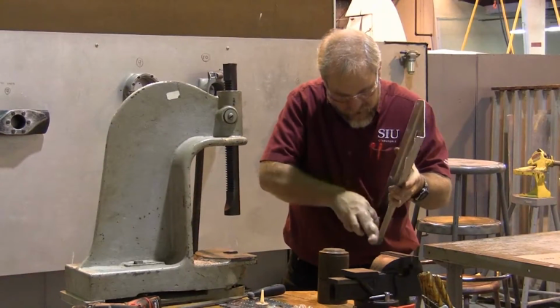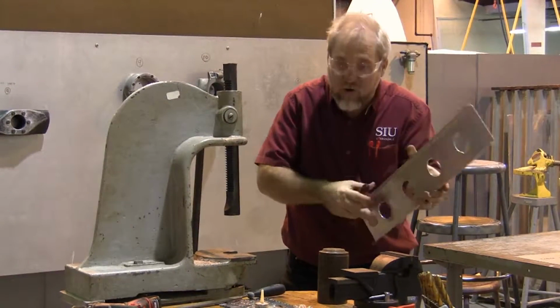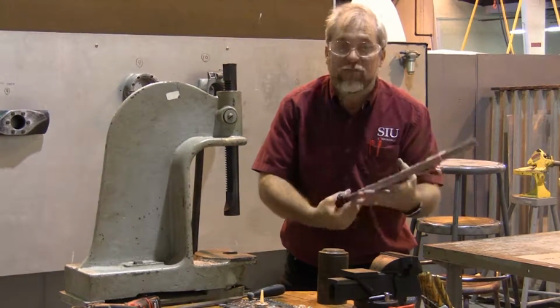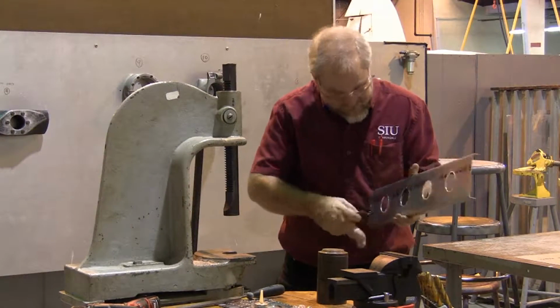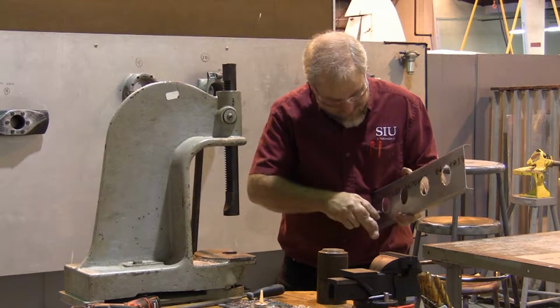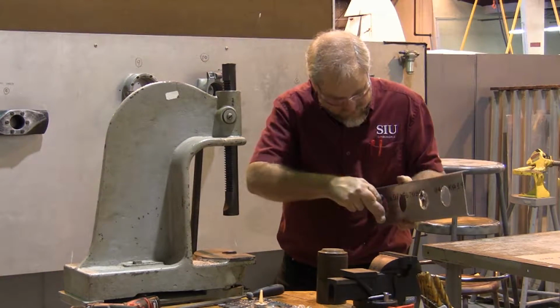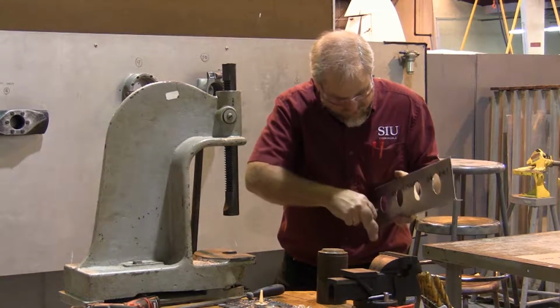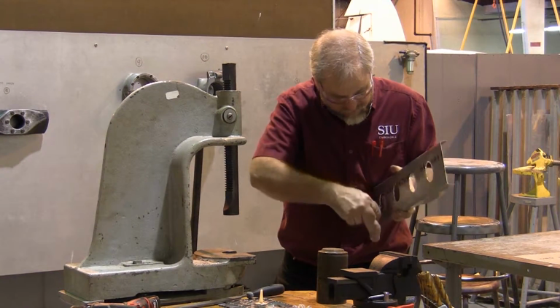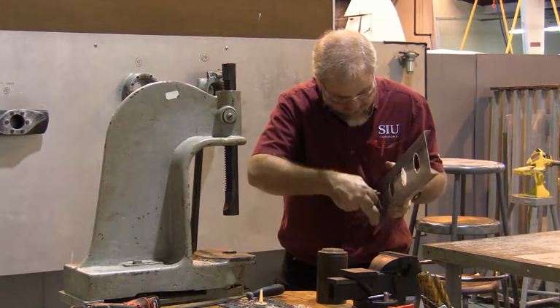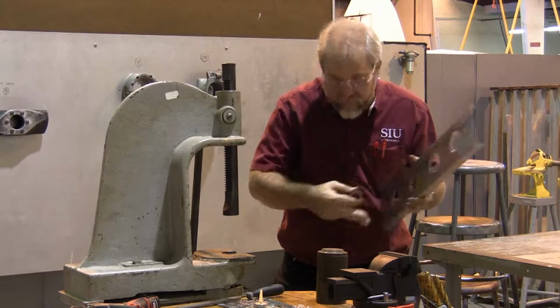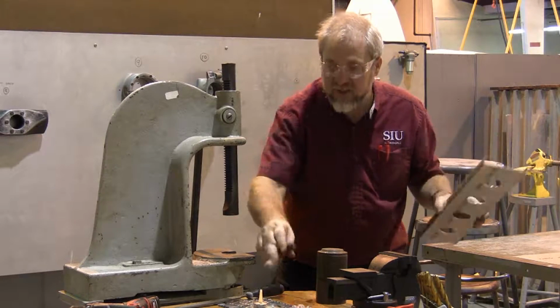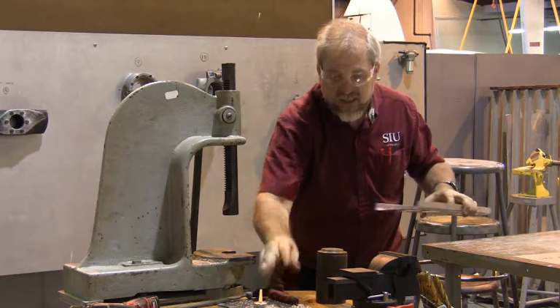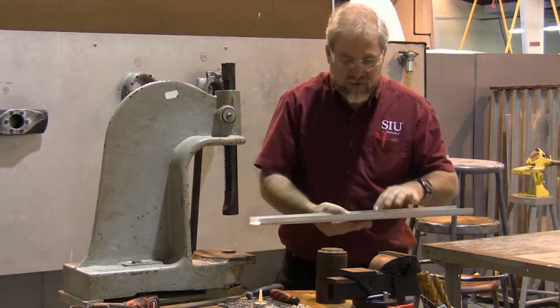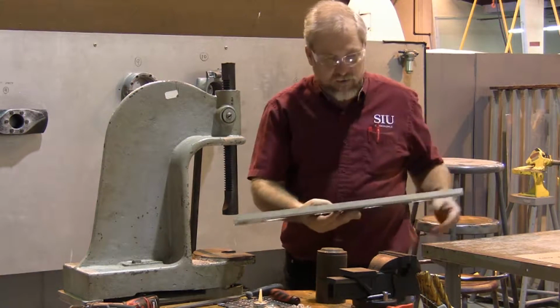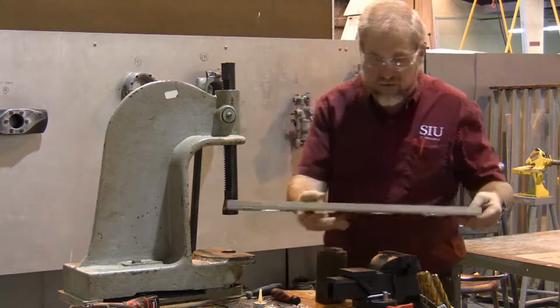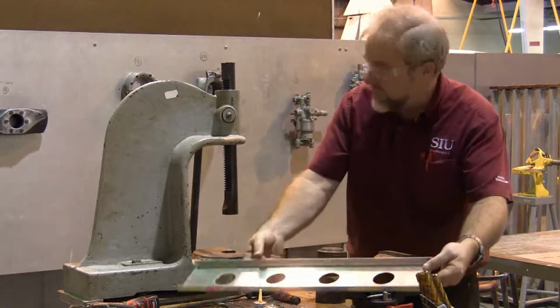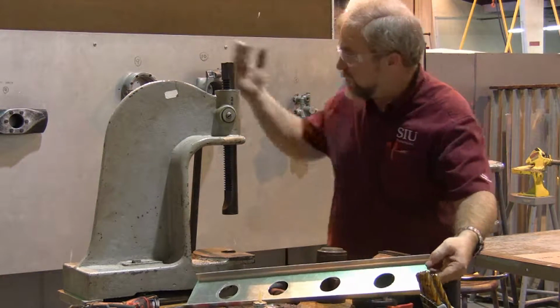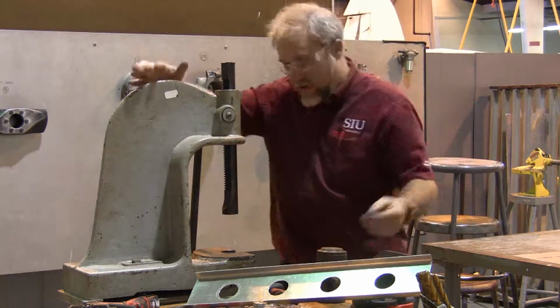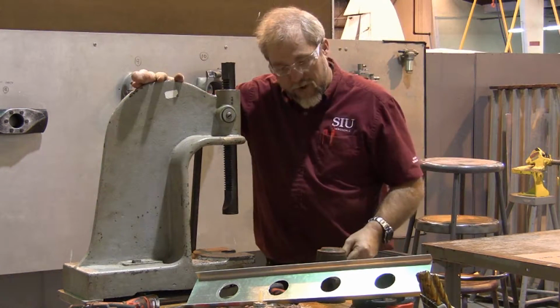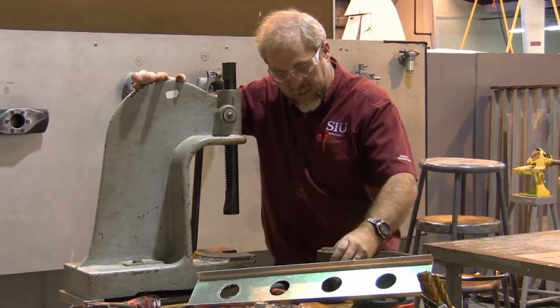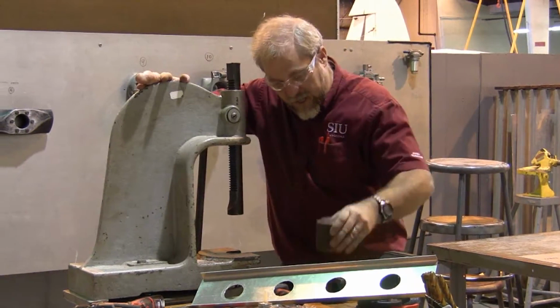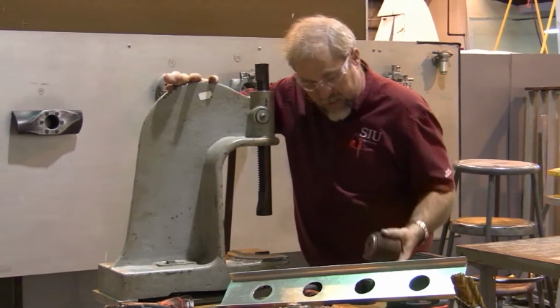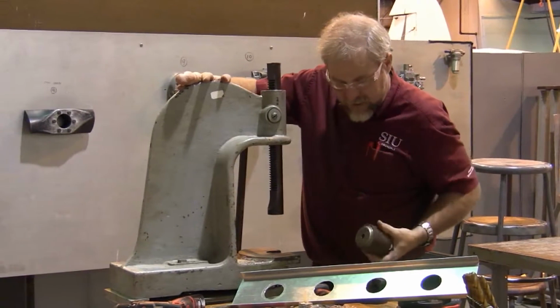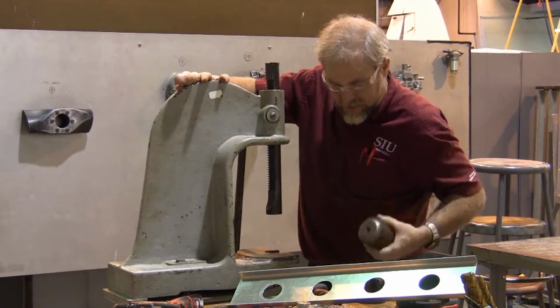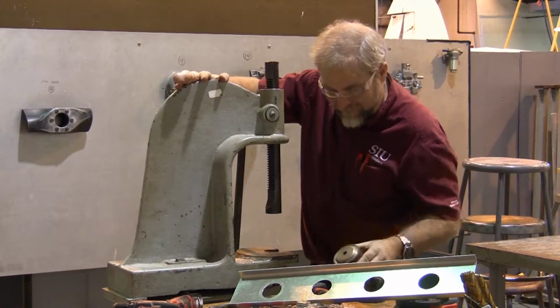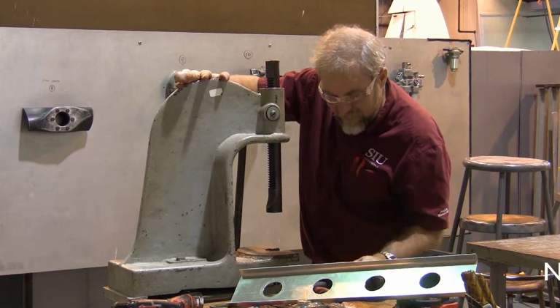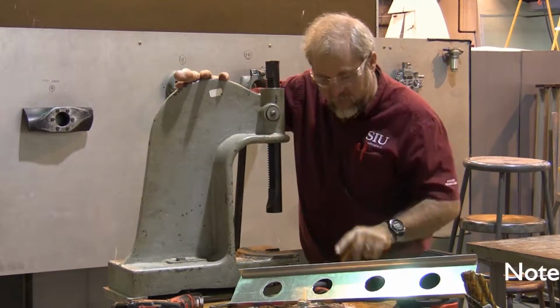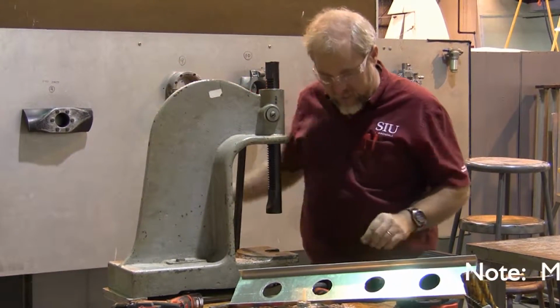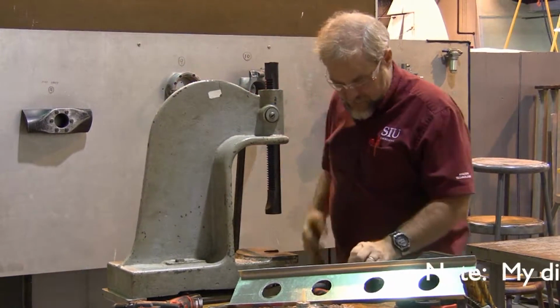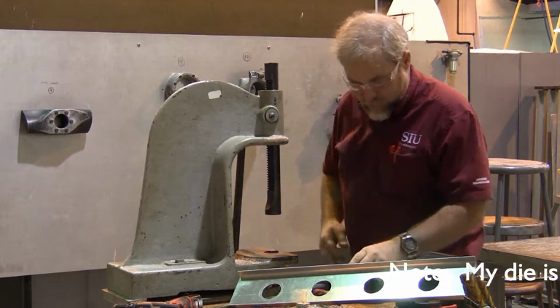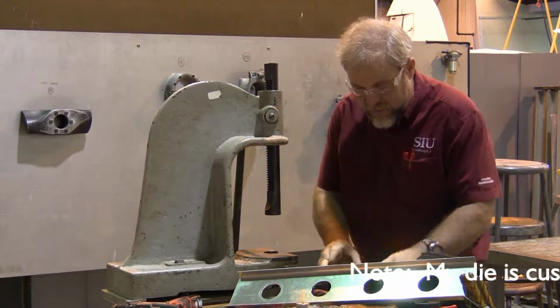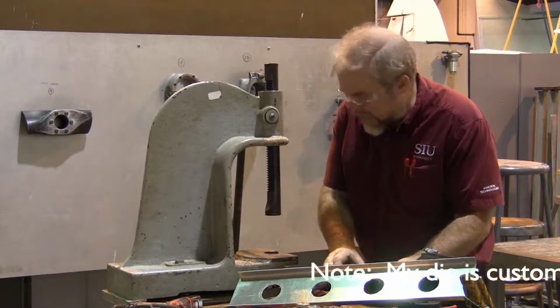We're going to press the beveled flanges into the corners. To do this we're going to use our press and a die.